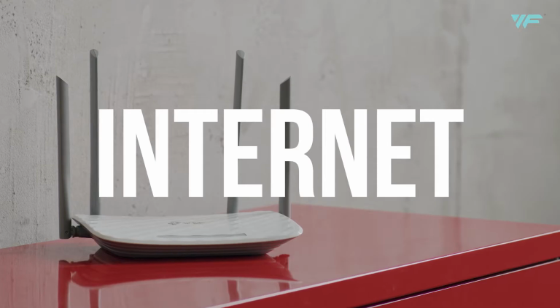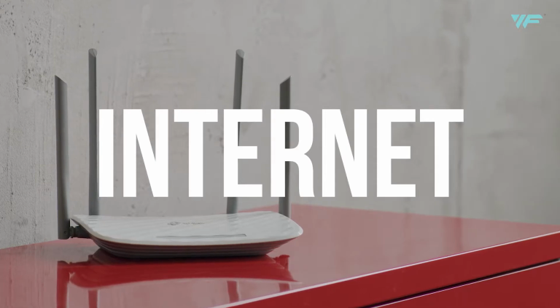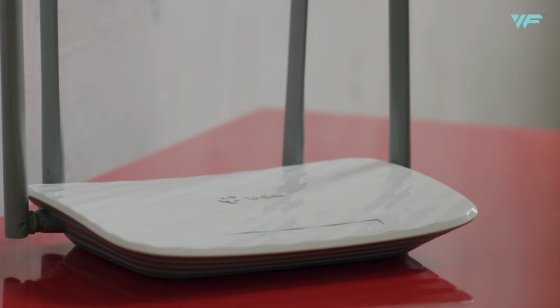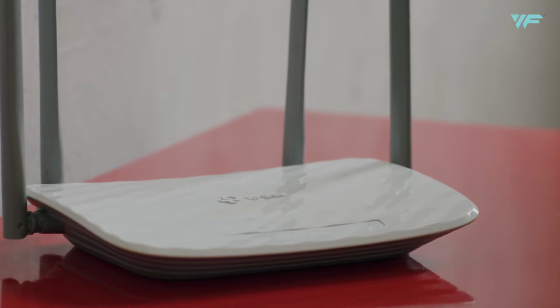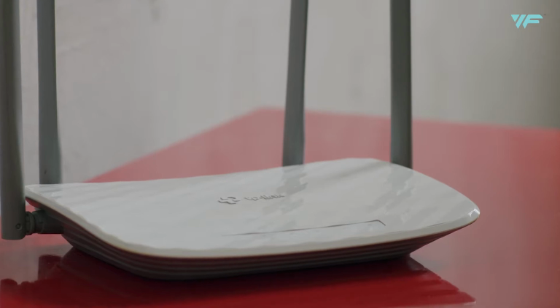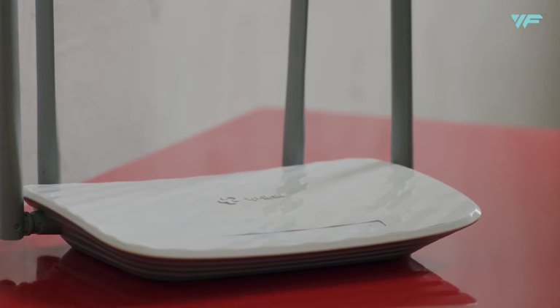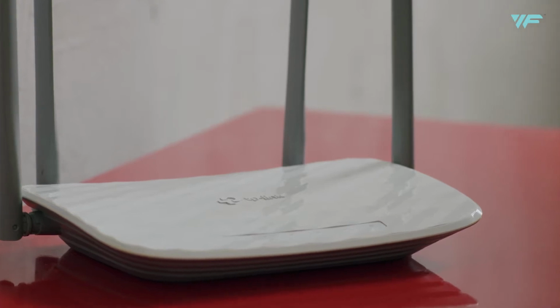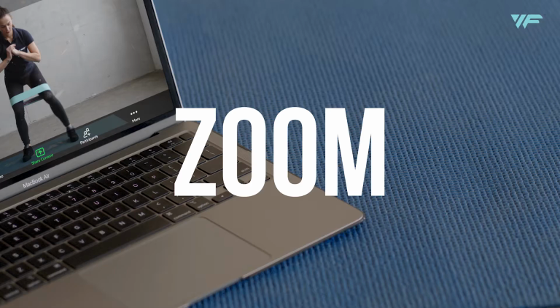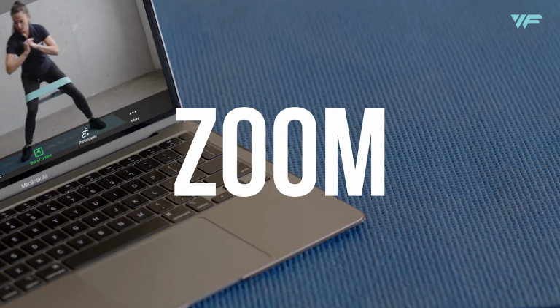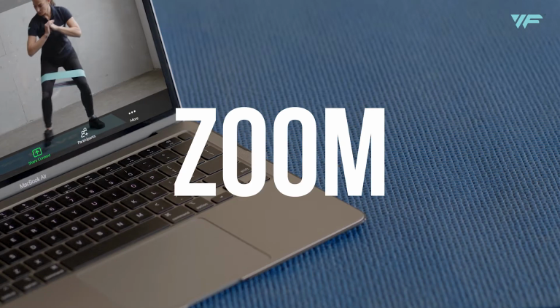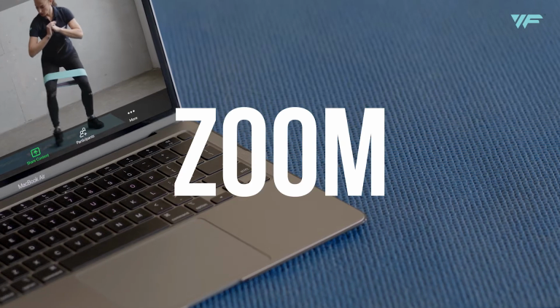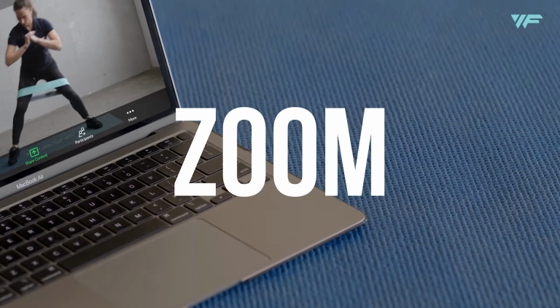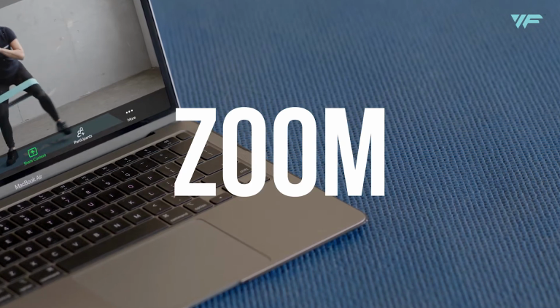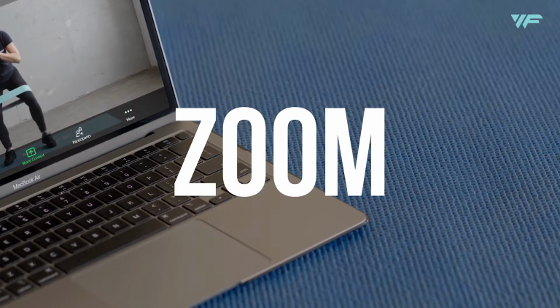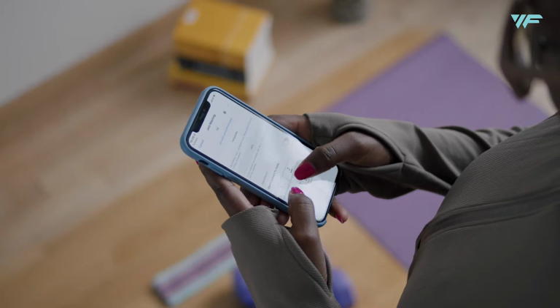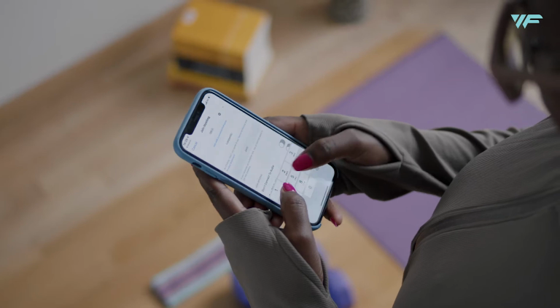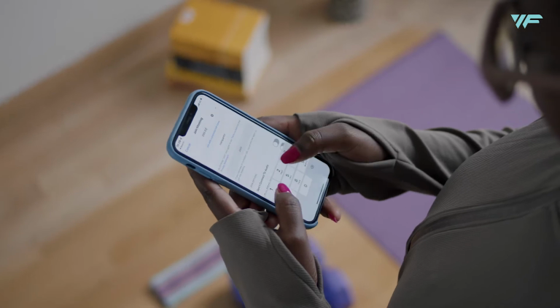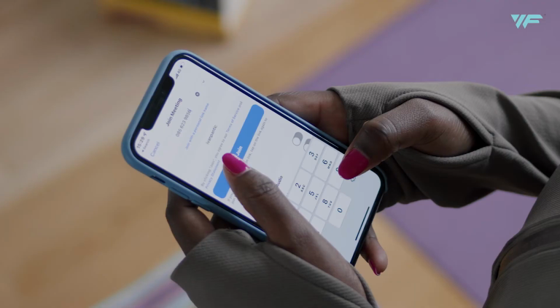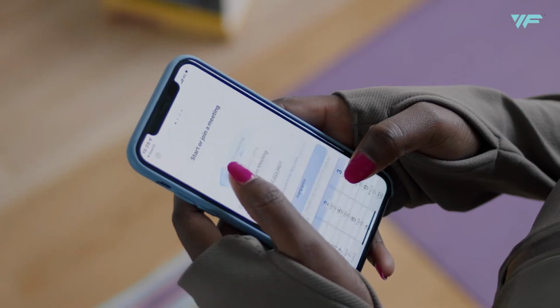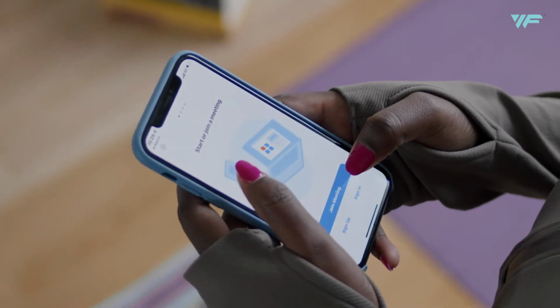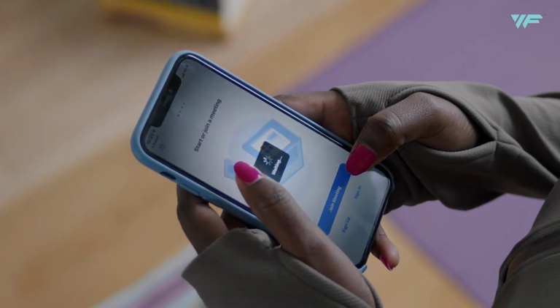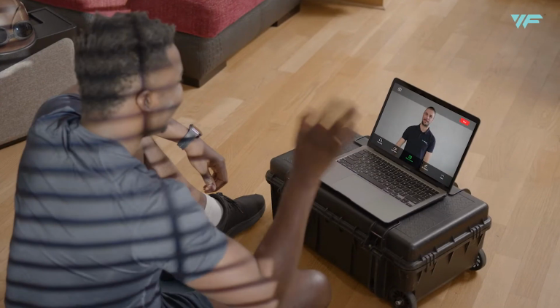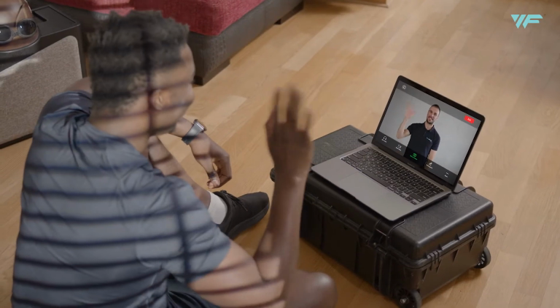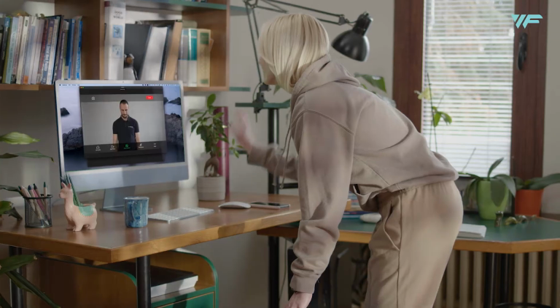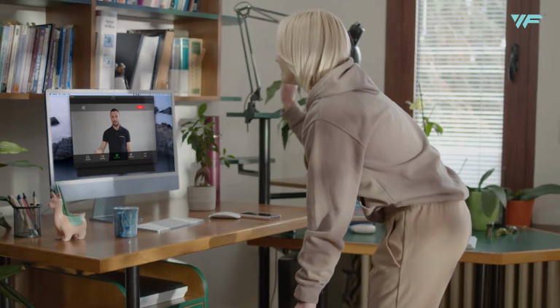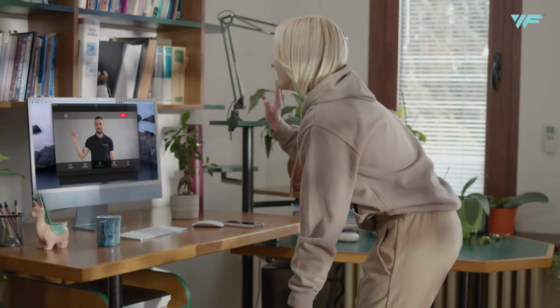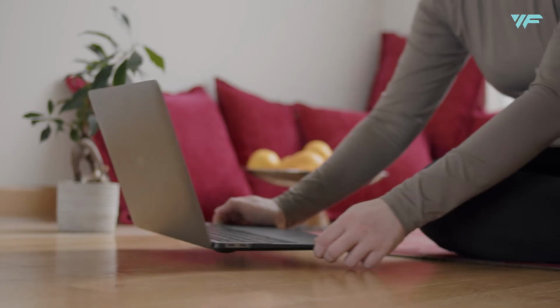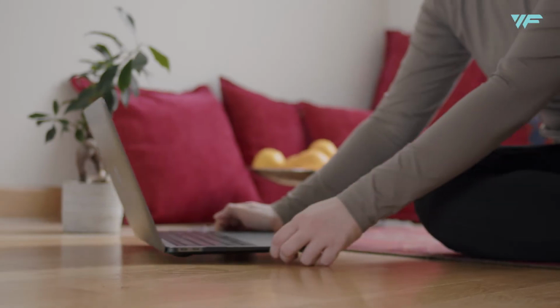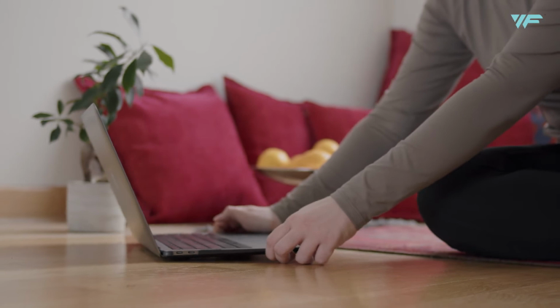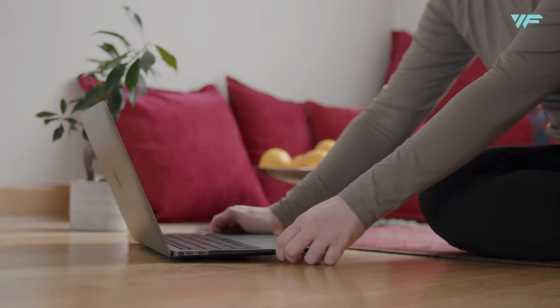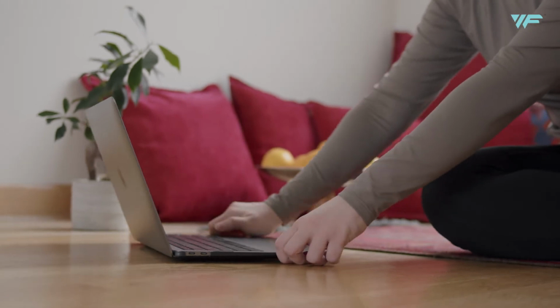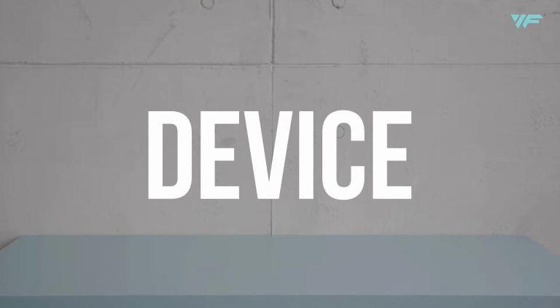Internet — make sure you have a stable connection. Zoom — make sure you download the Zoom application from the Apple Store or Google Play, and join the meeting by inputting your Zoom meeting ID and the passcode we've provided to you.